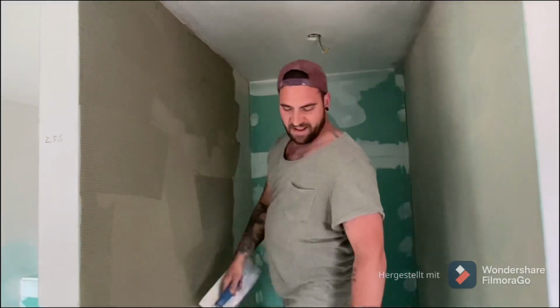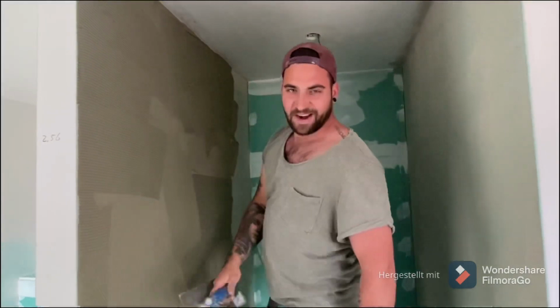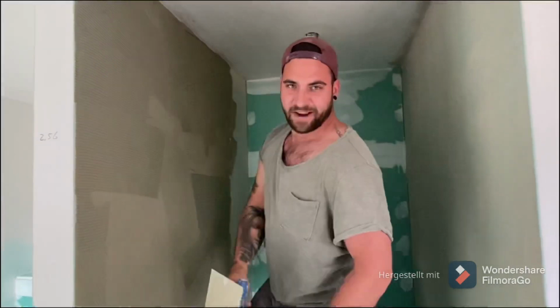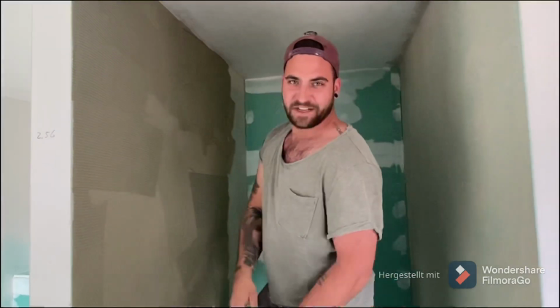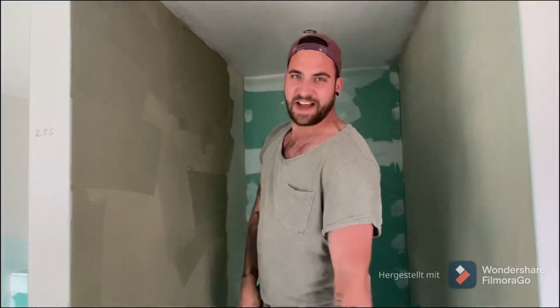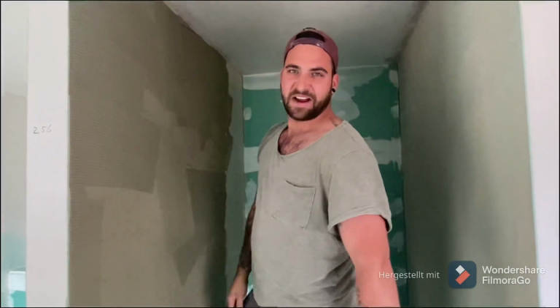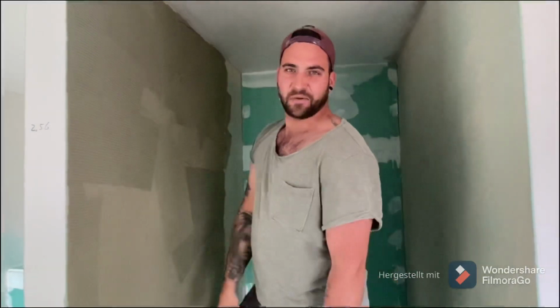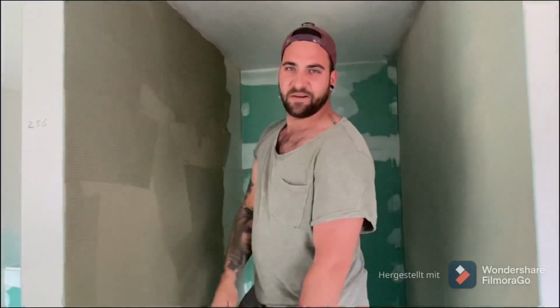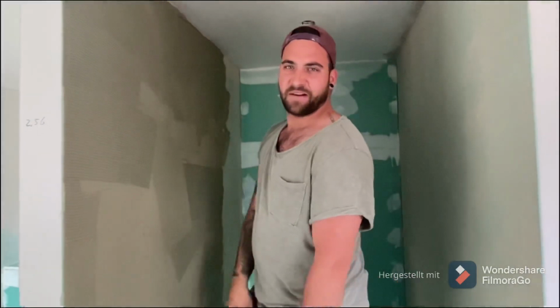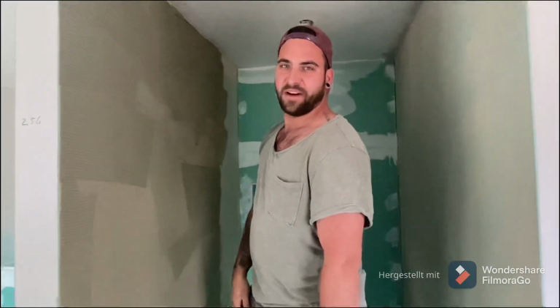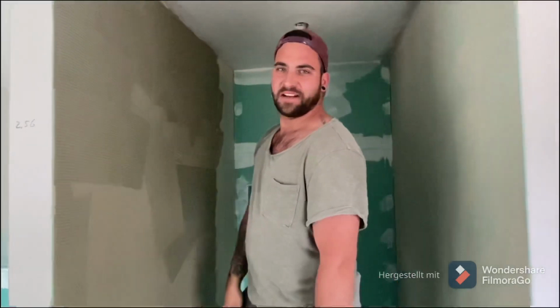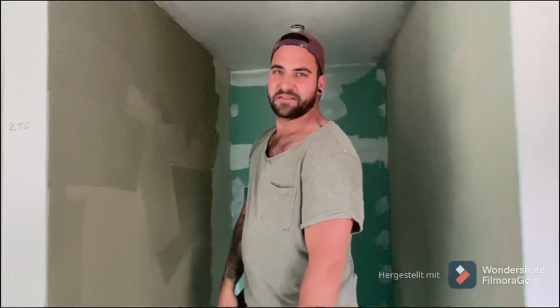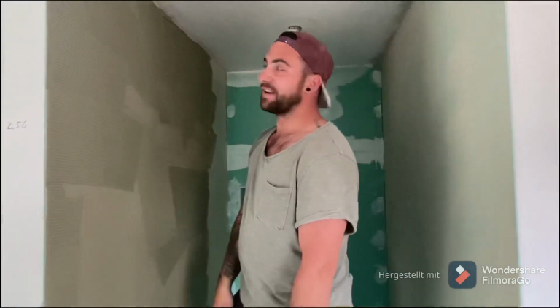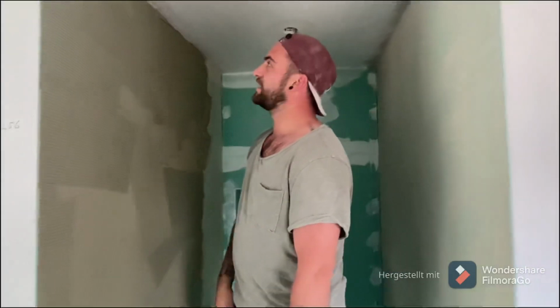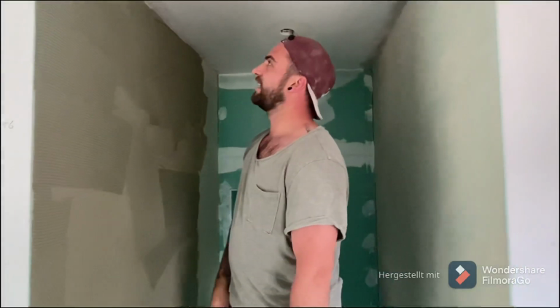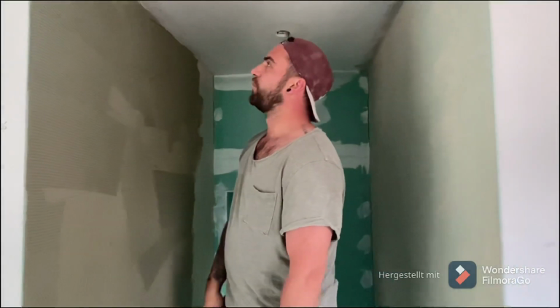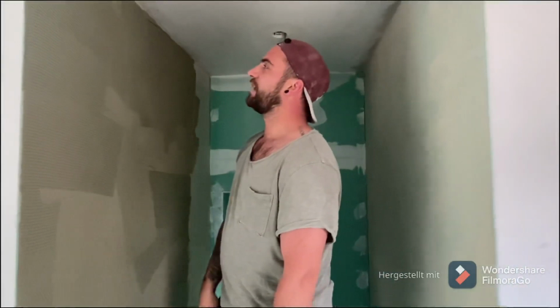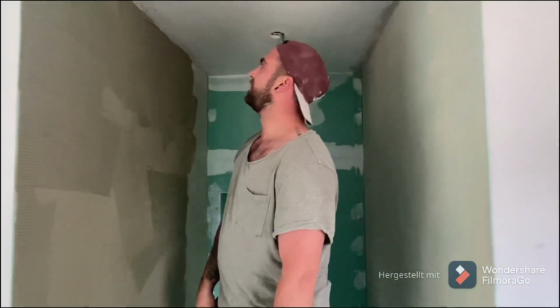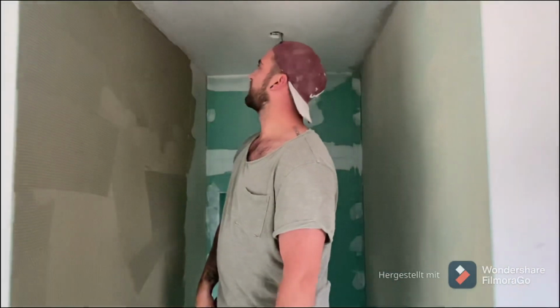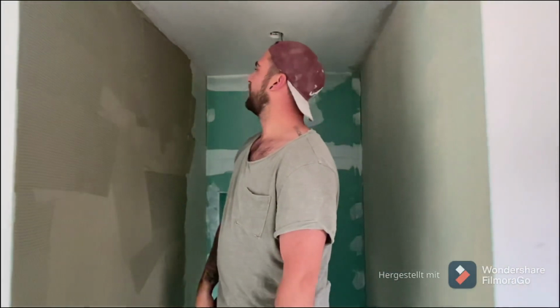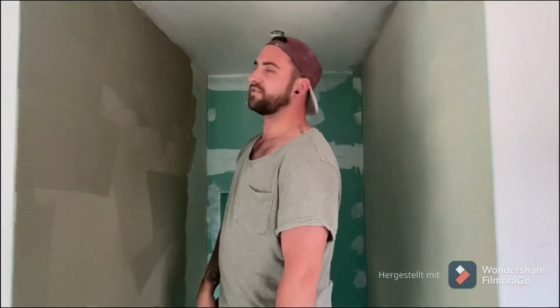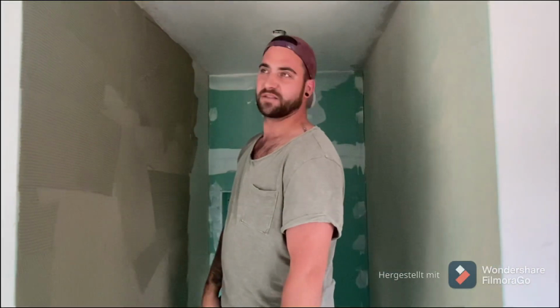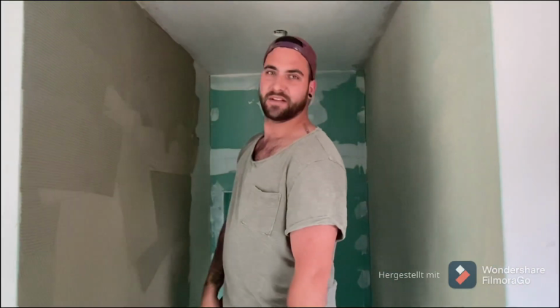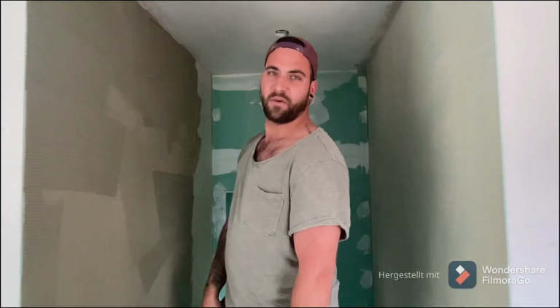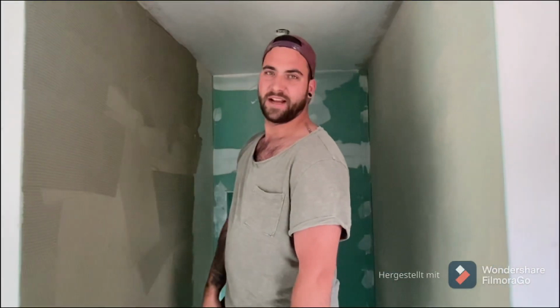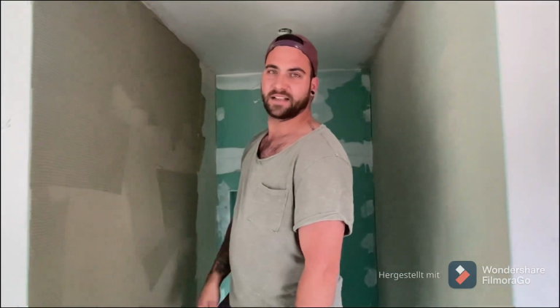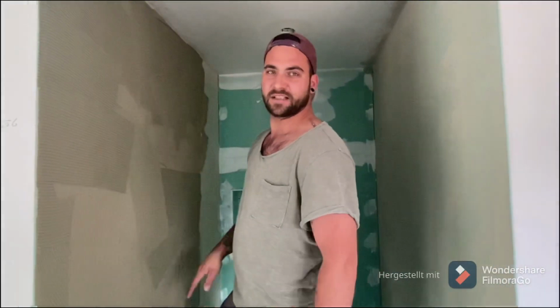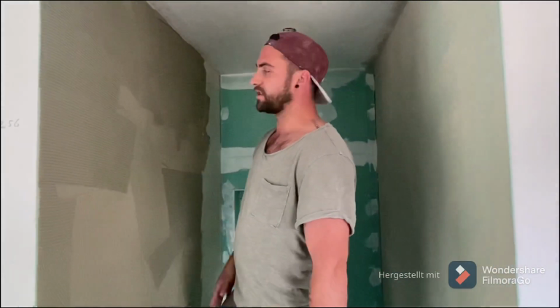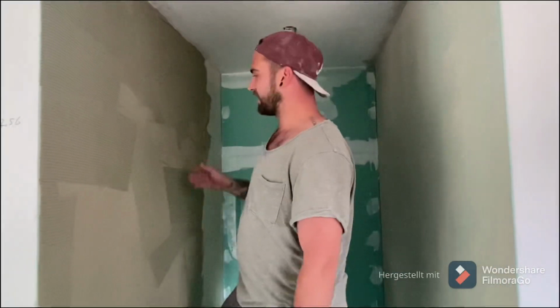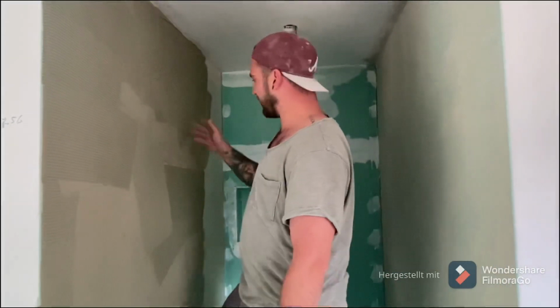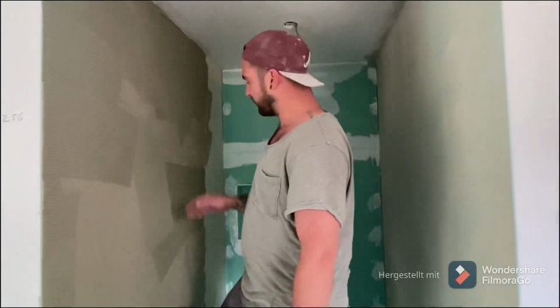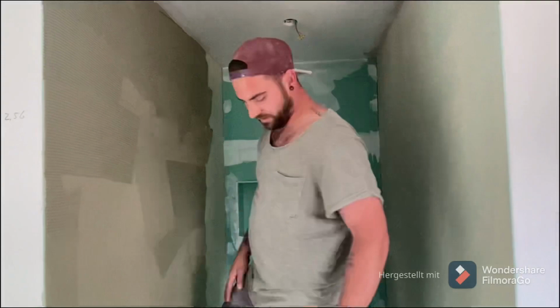Hello my Fliesenhandwerker colleagues and friends, here is the Fliesenleger on Monday. I'm going to go back to the weekend. We're in the Dusche.